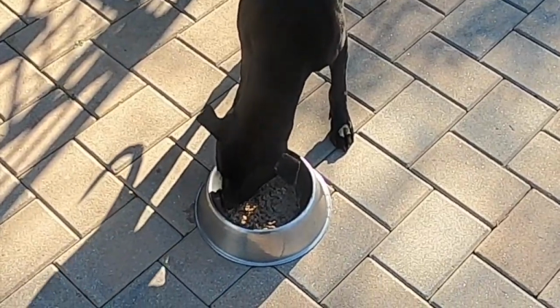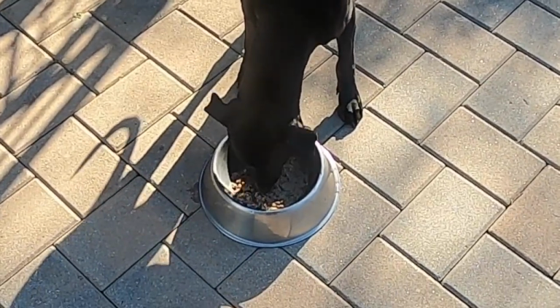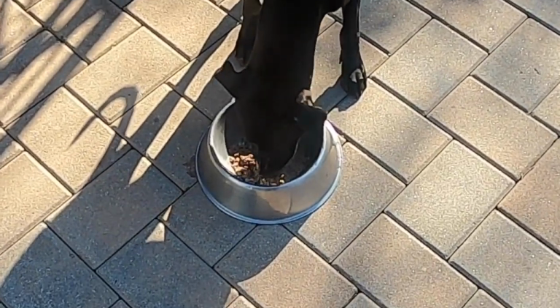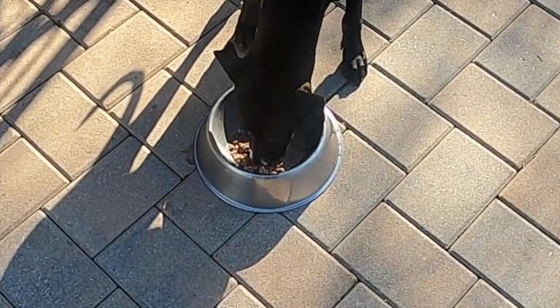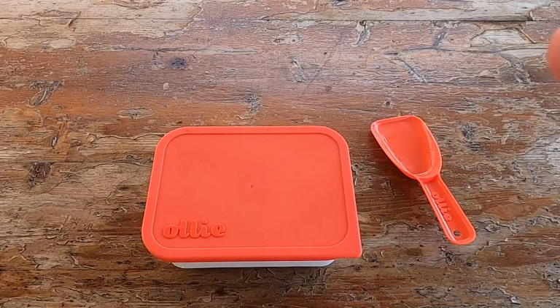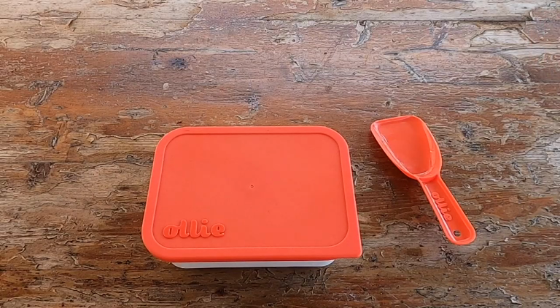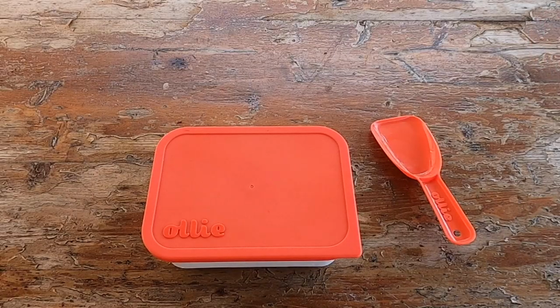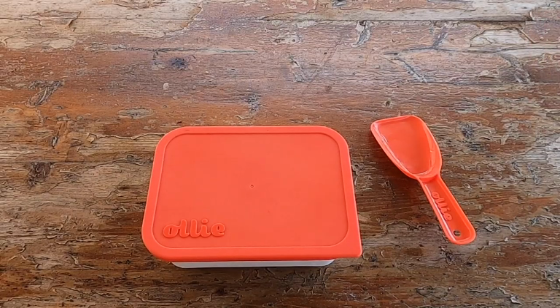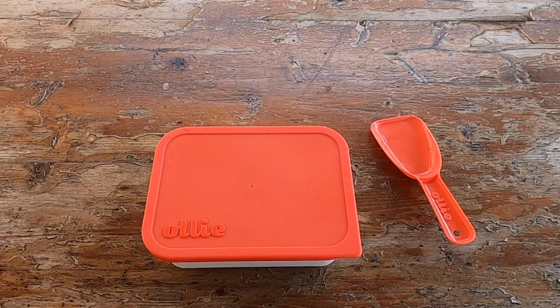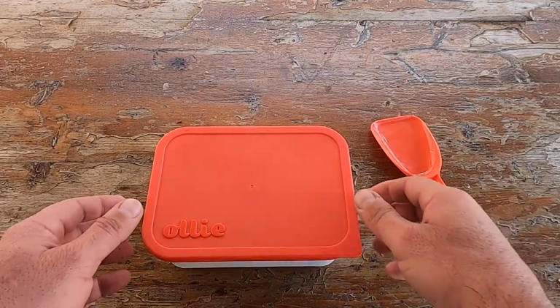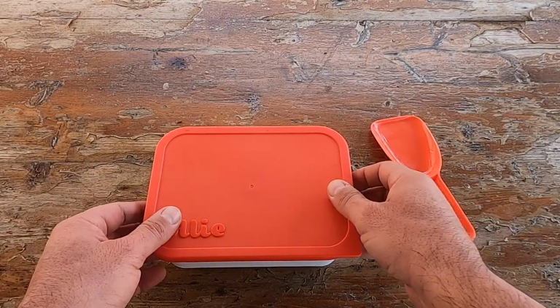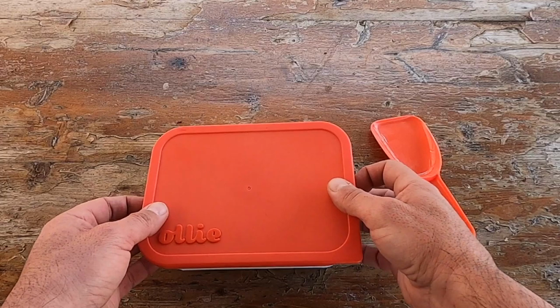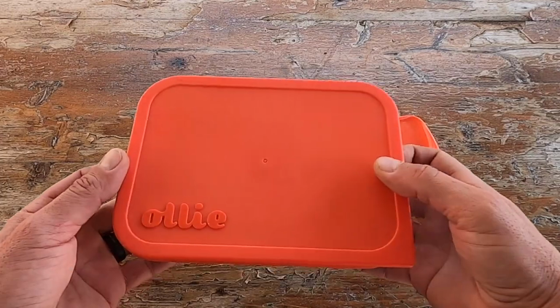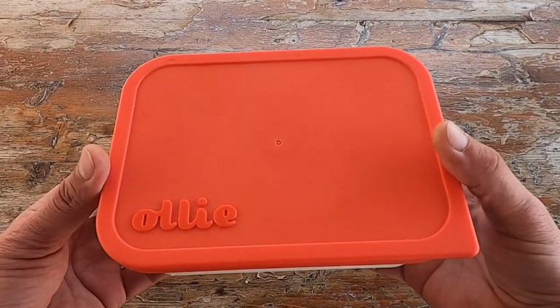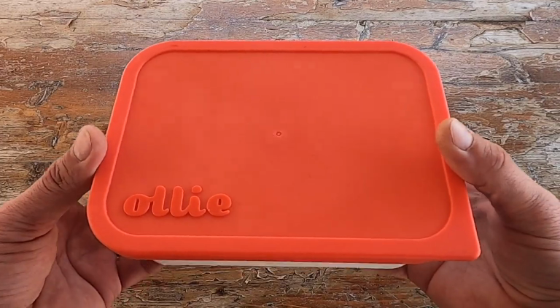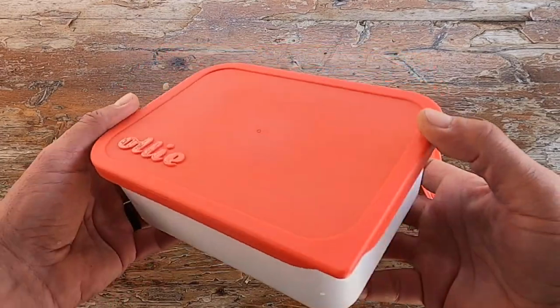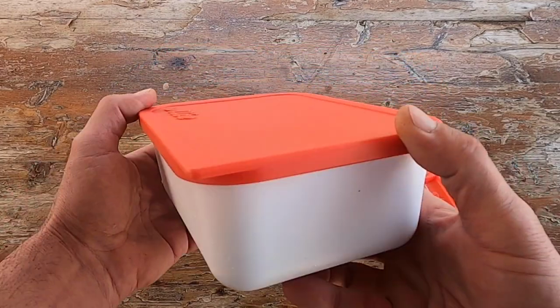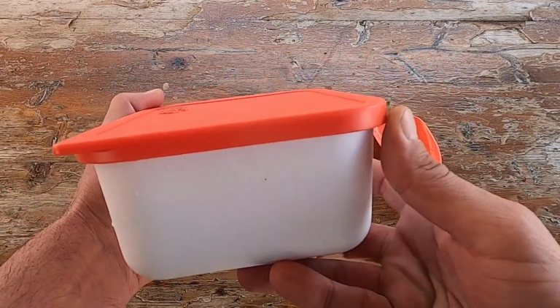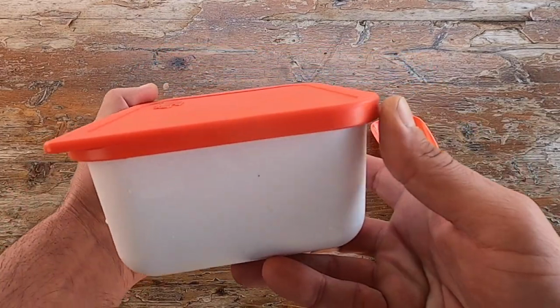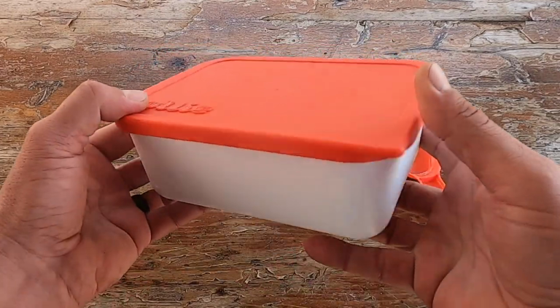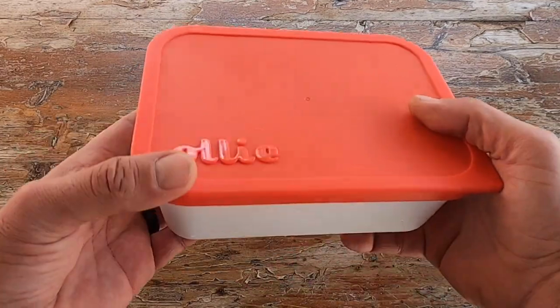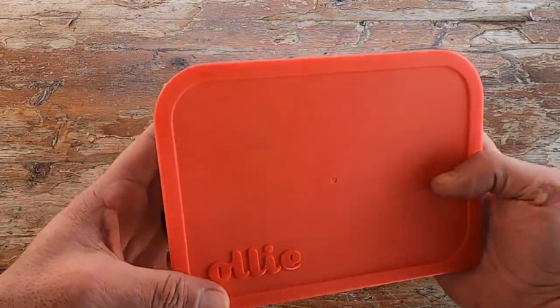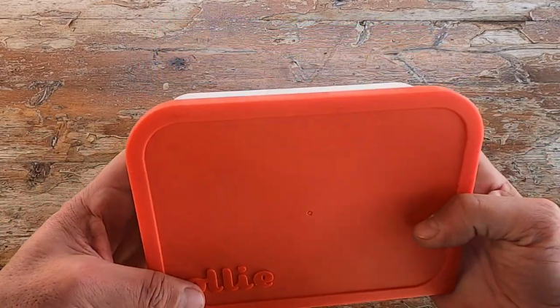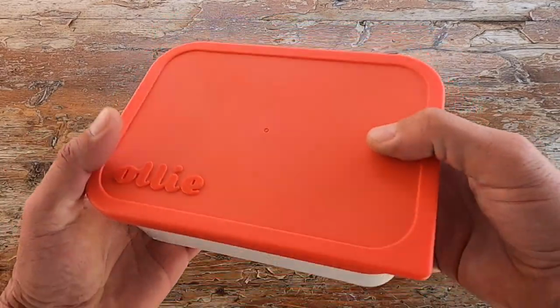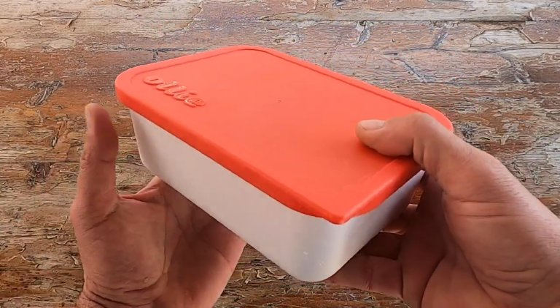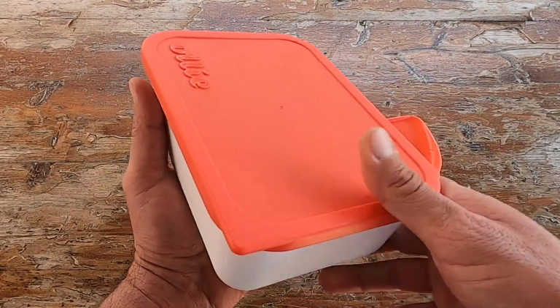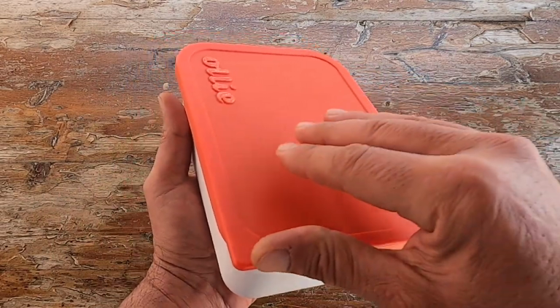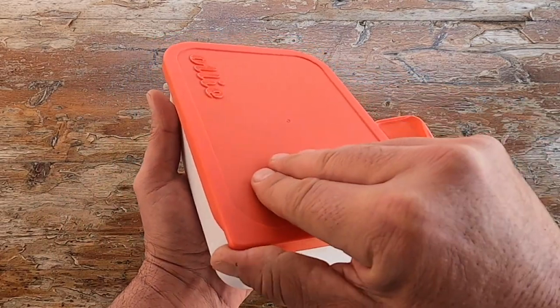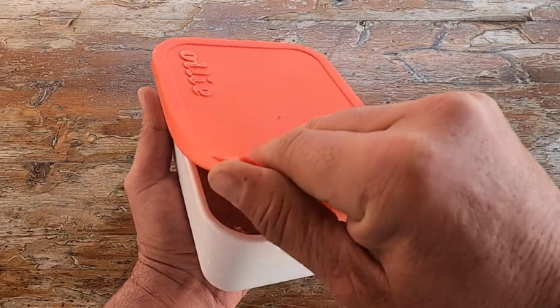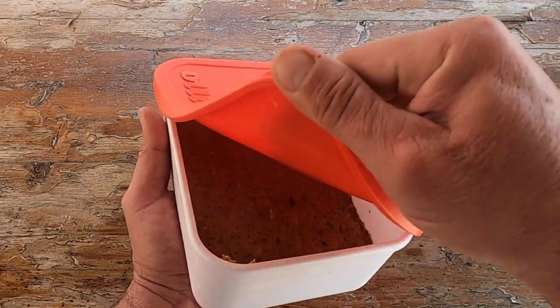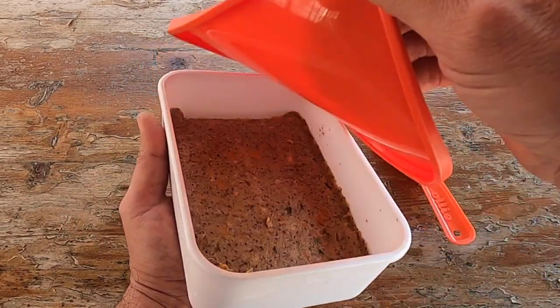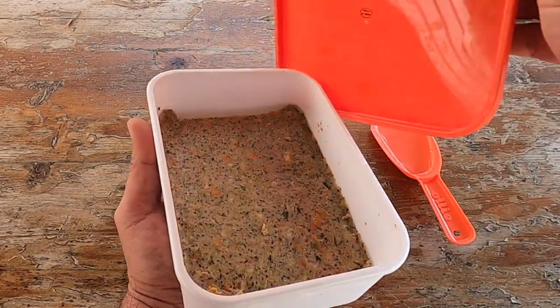We received our order and right from the get-go I was impressed with the packaging. Not only was it packed well, but it was packed in dry ice and all of the food was frozen brick solid.